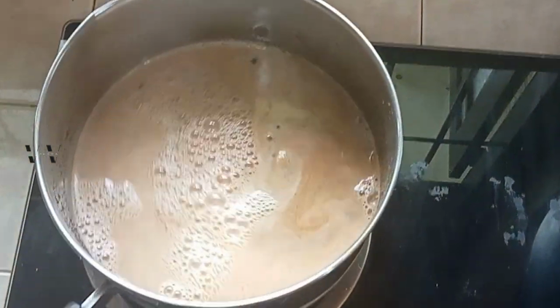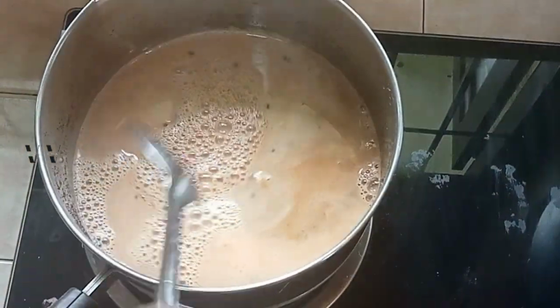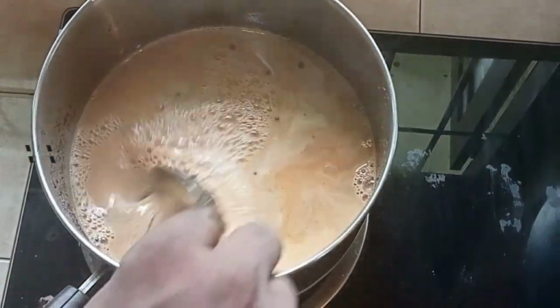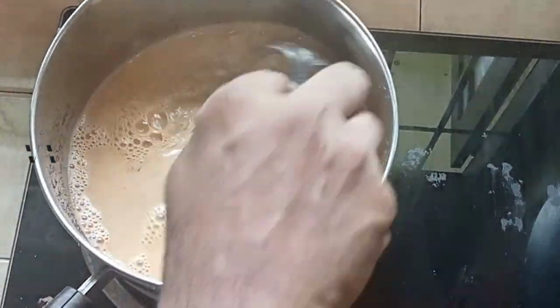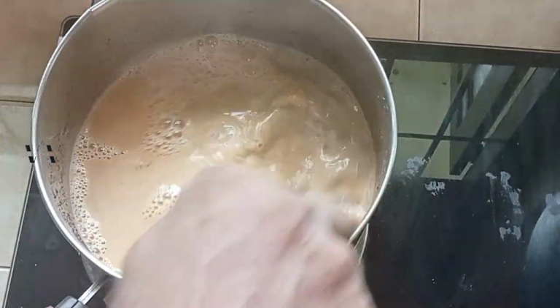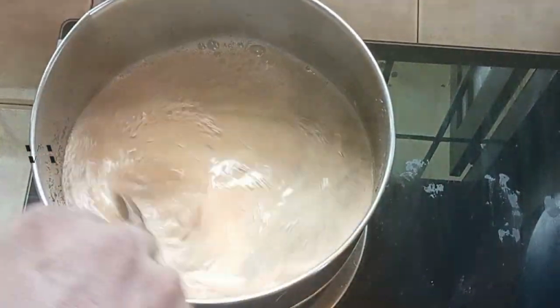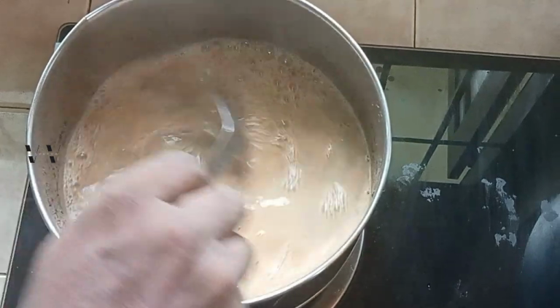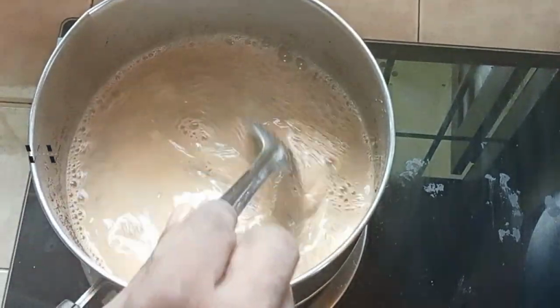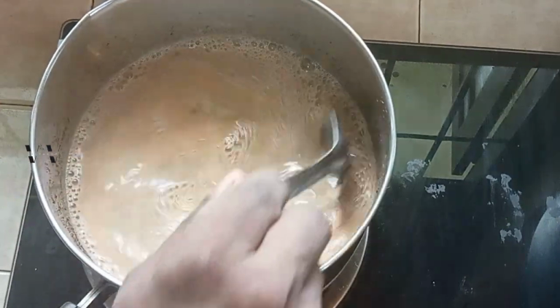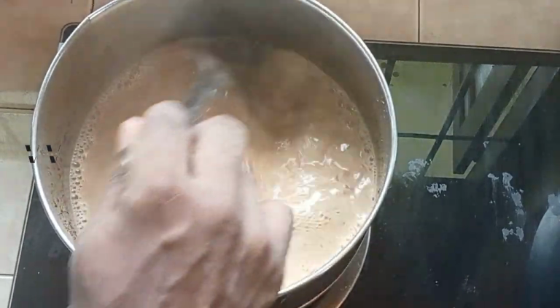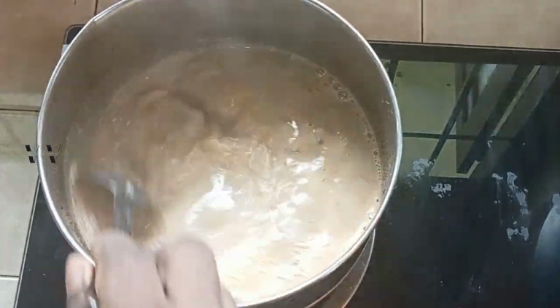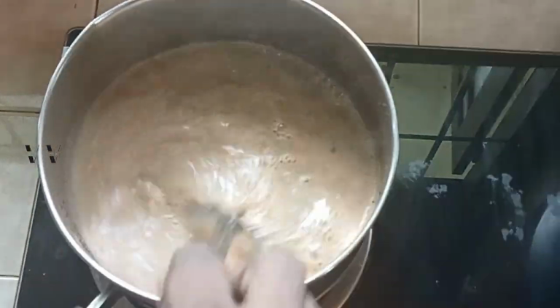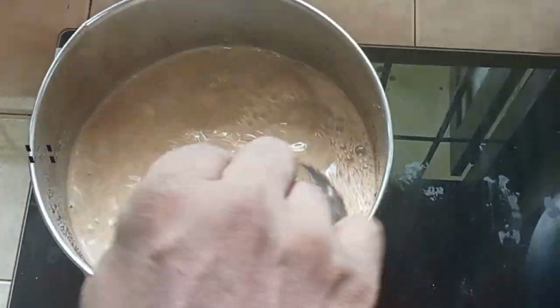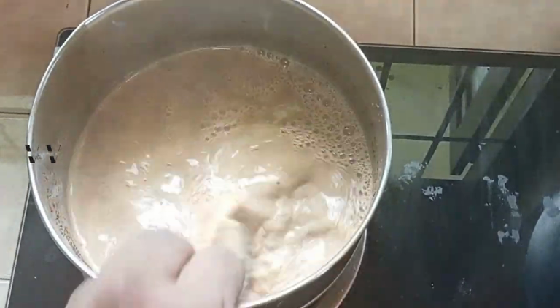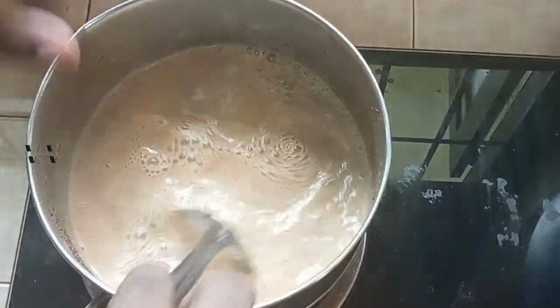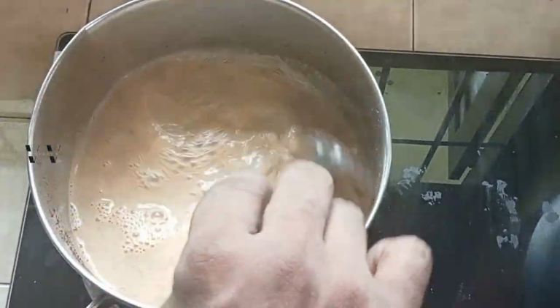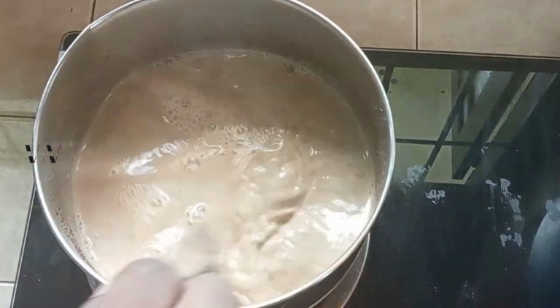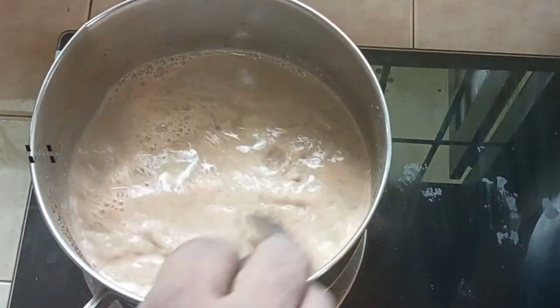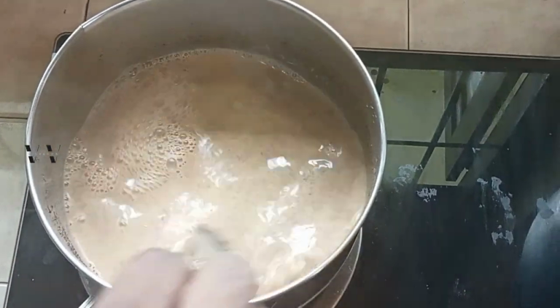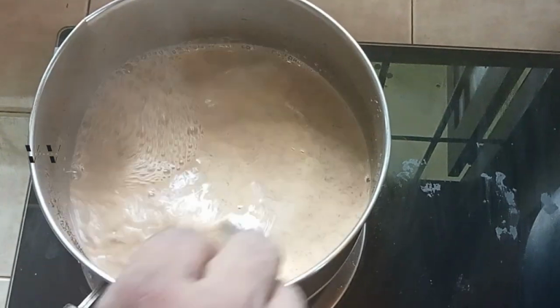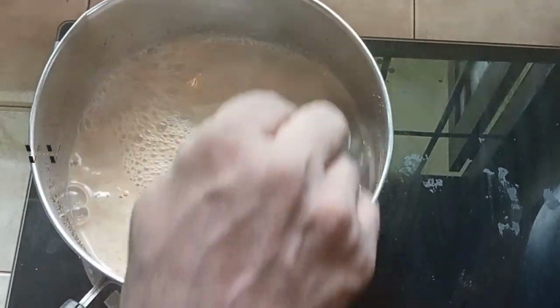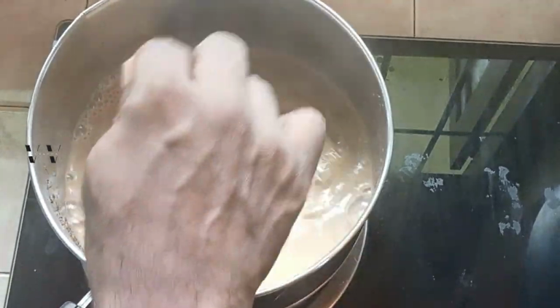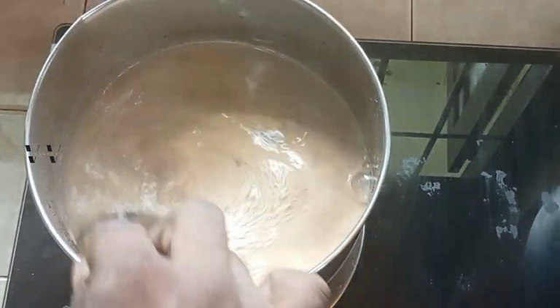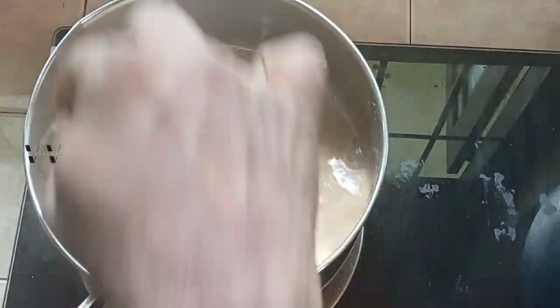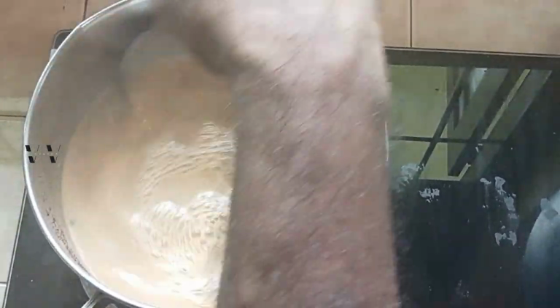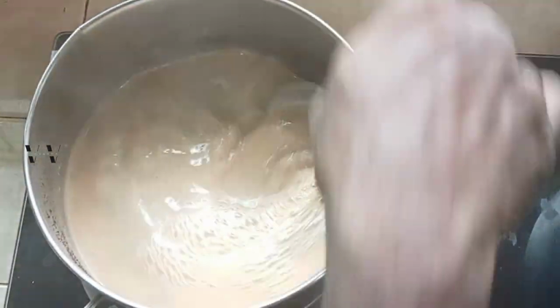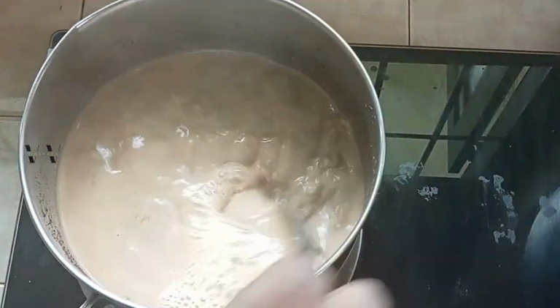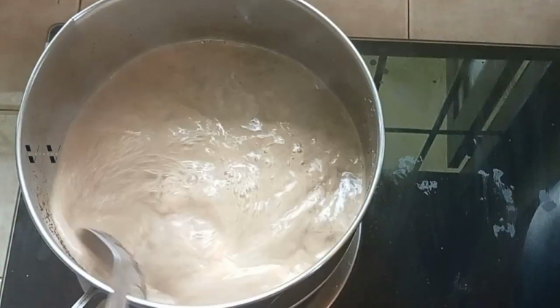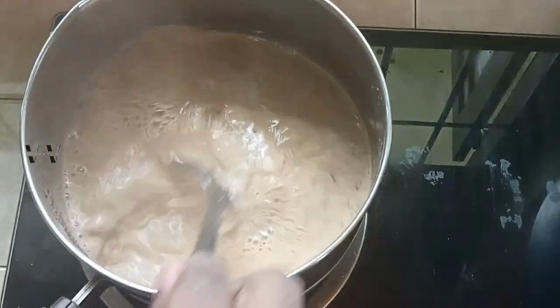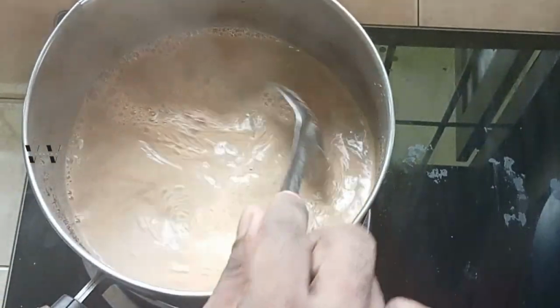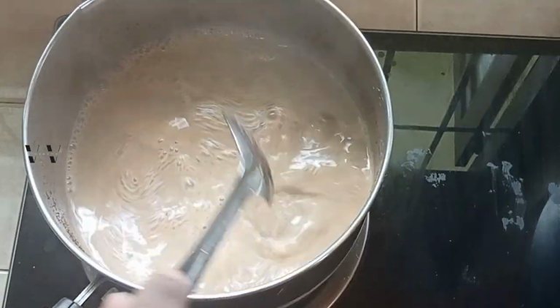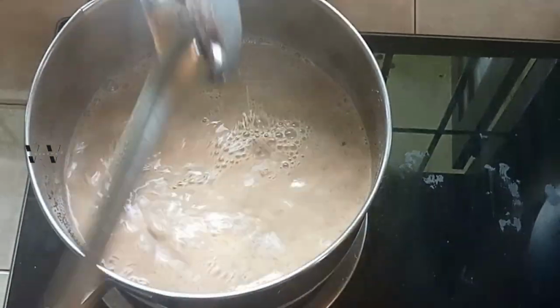And add 500 ml of fresh milk. Let it sit for about 5 minutes, and then we can strain it and enjoy our masala chai.